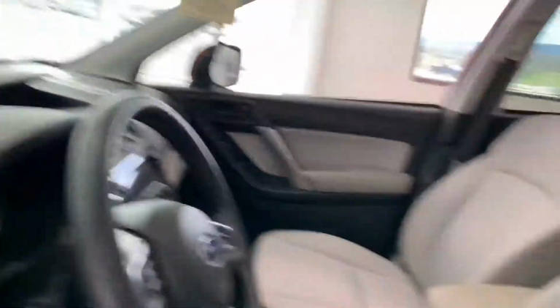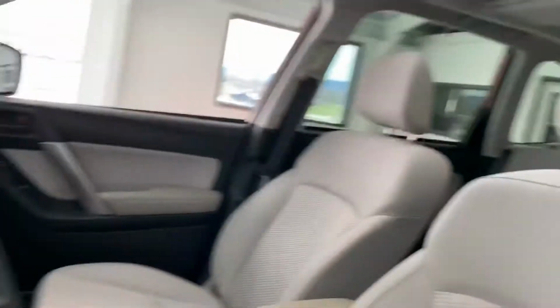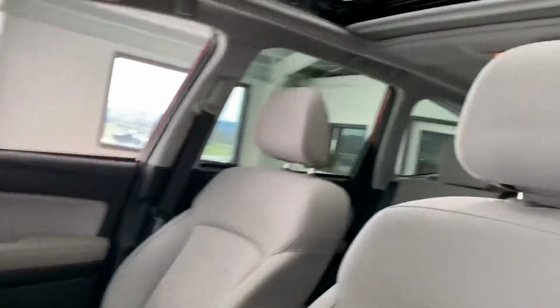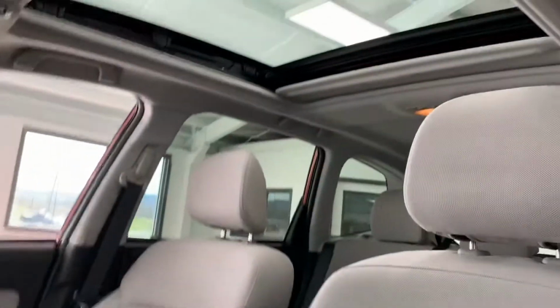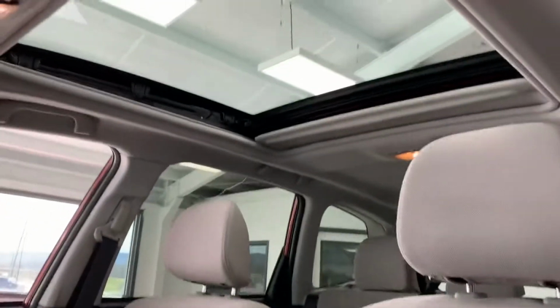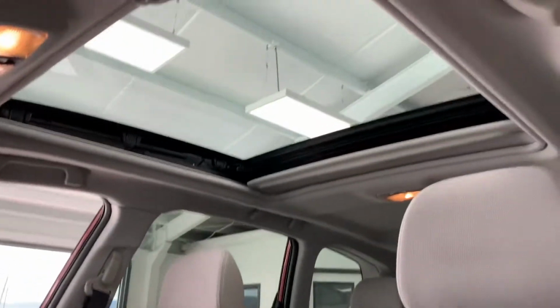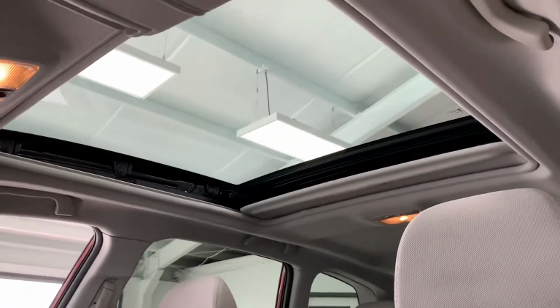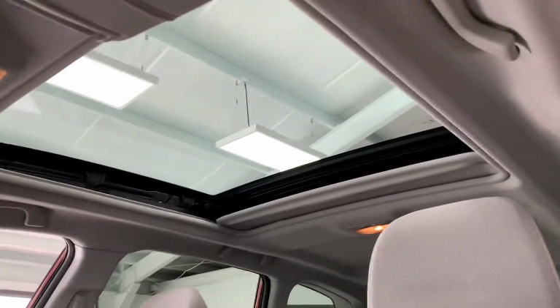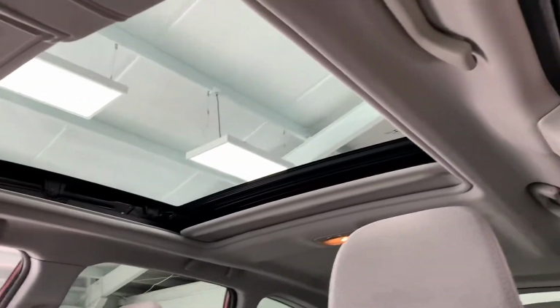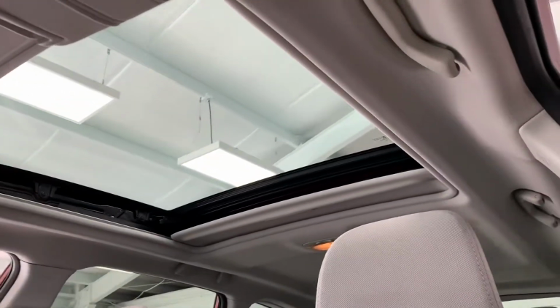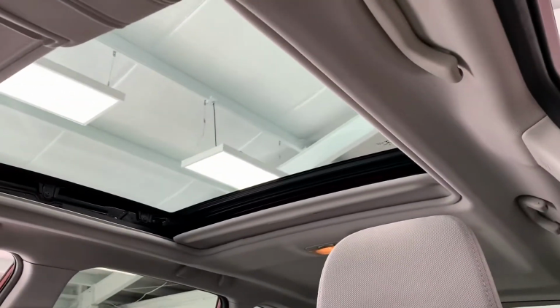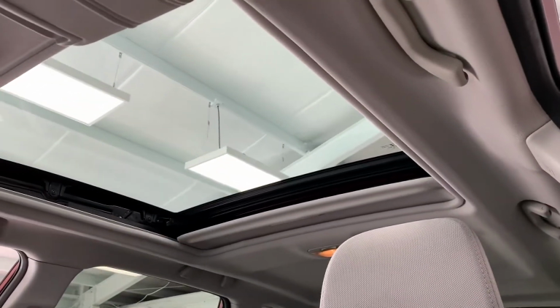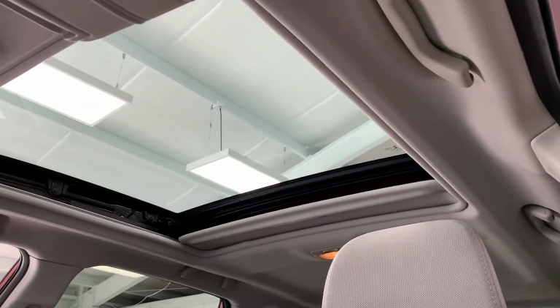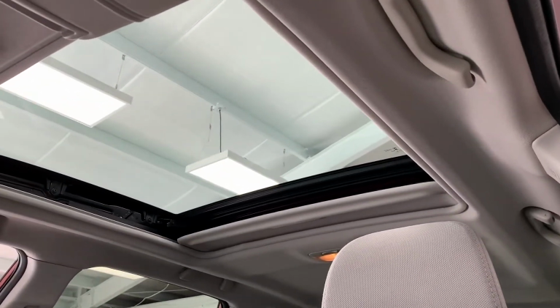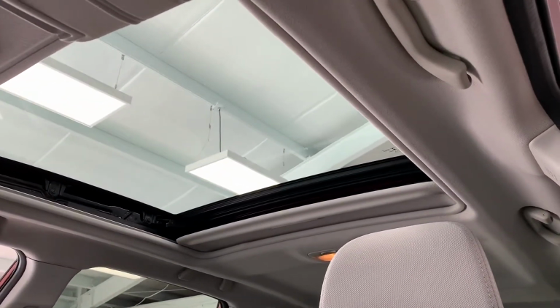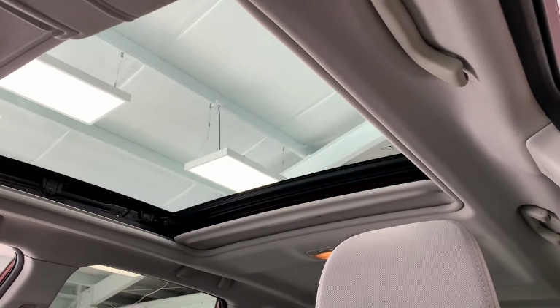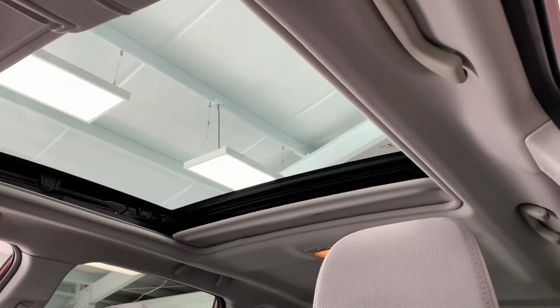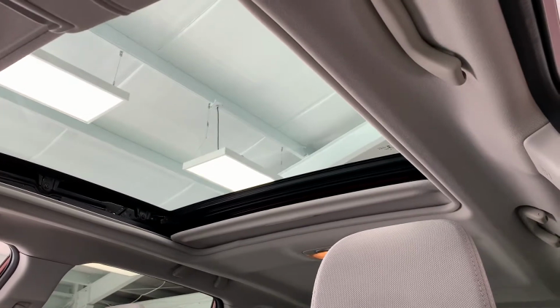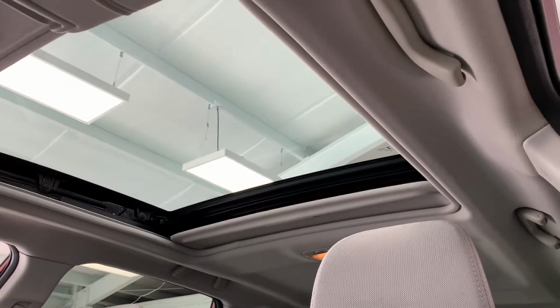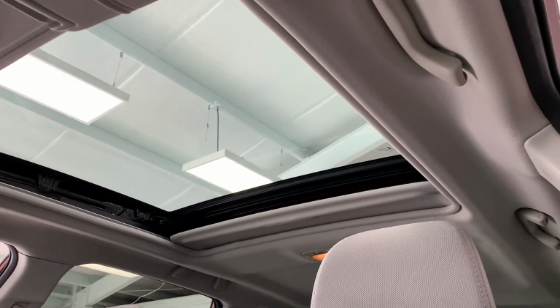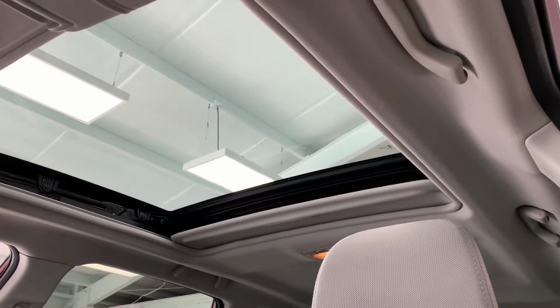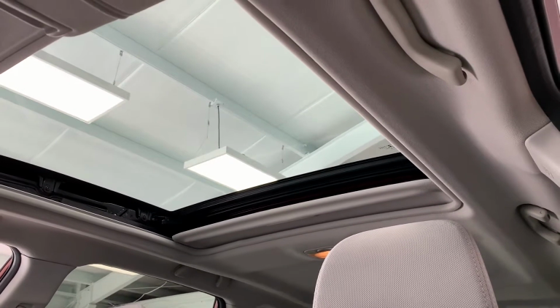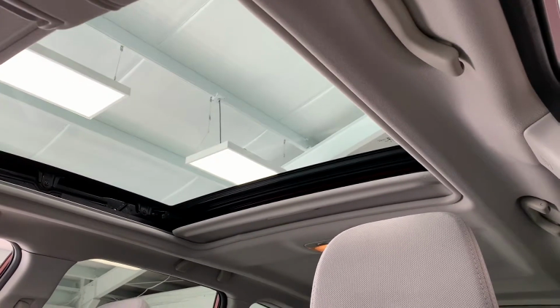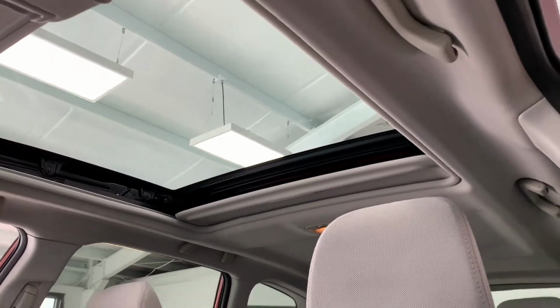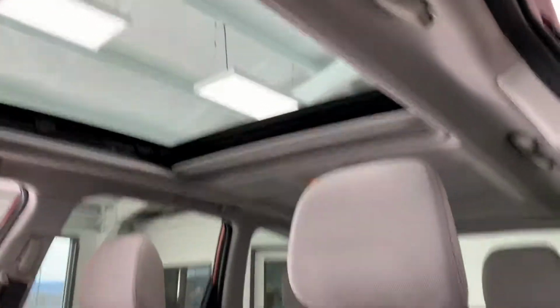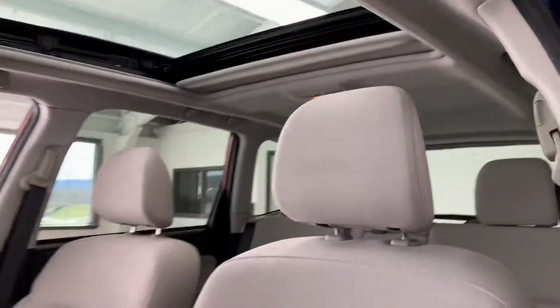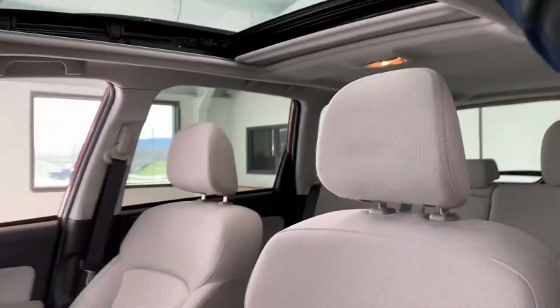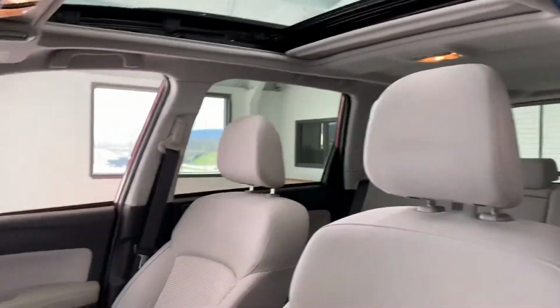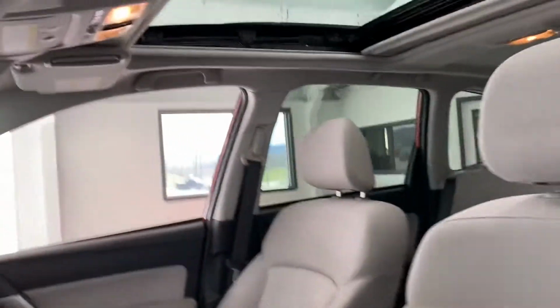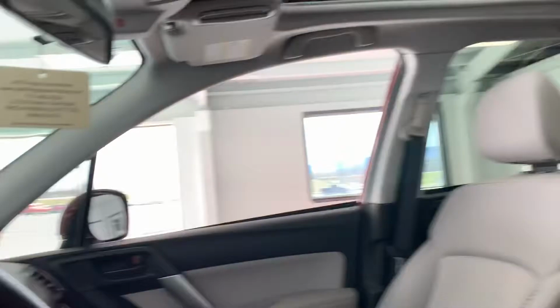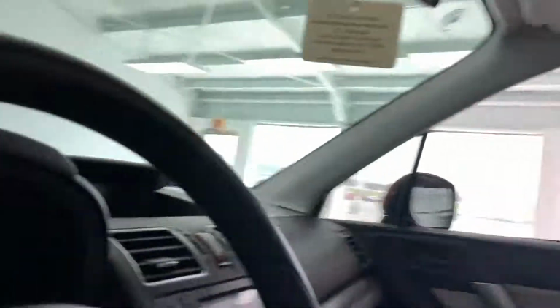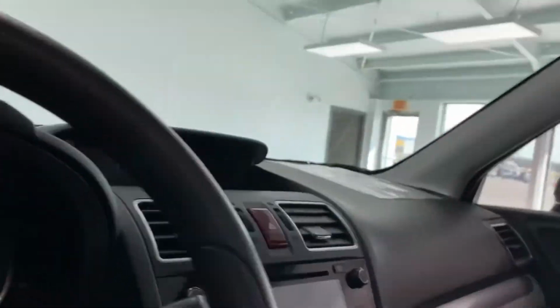Before we step inside, it's a lot easier to show from this angle. It does have a panoramic sunroof — a double pane, whatever you want to call it. It is the larger sunroof for these cars. Pretty cool looking.